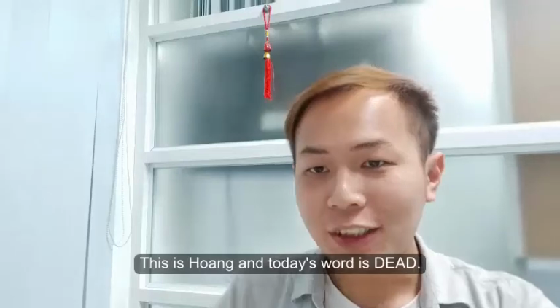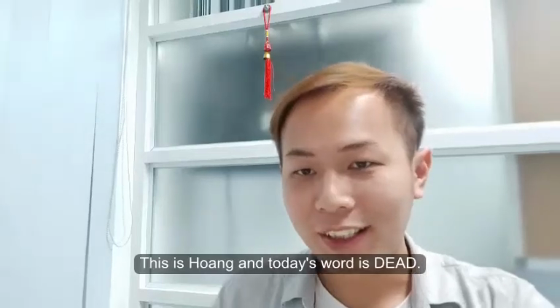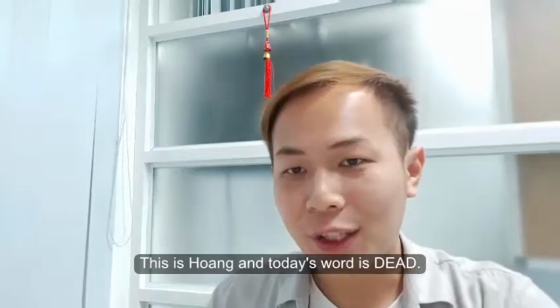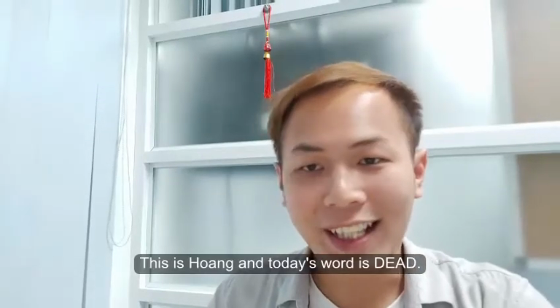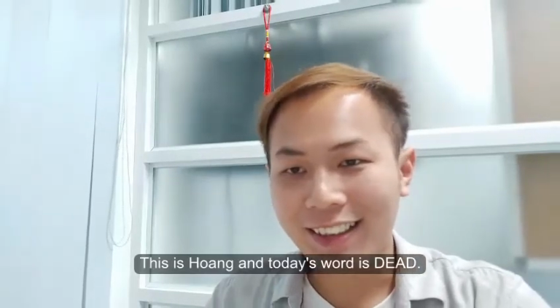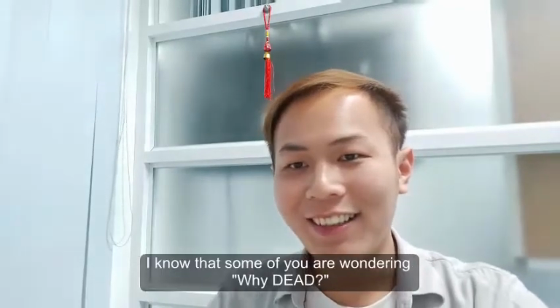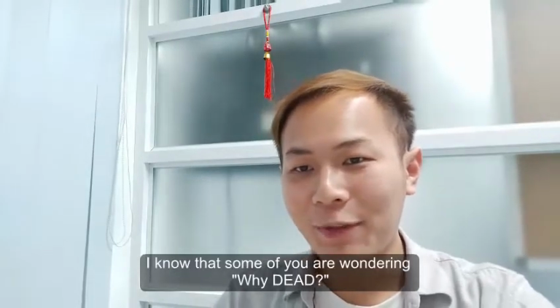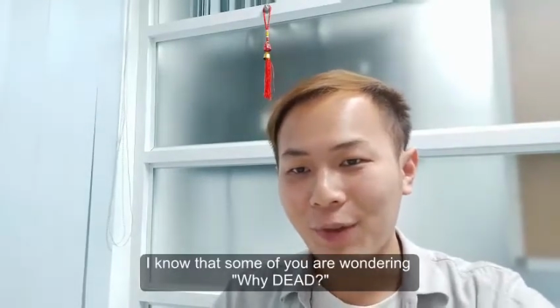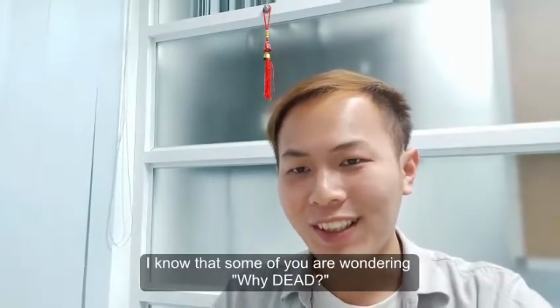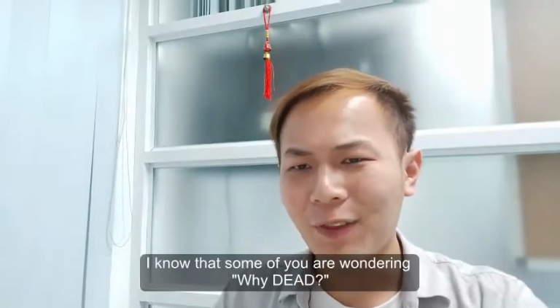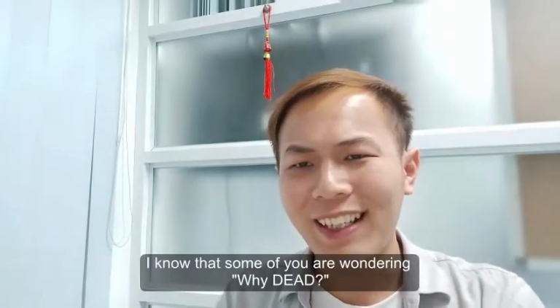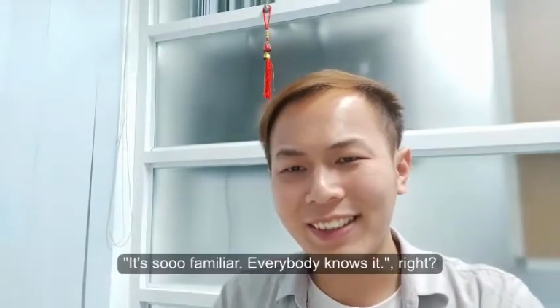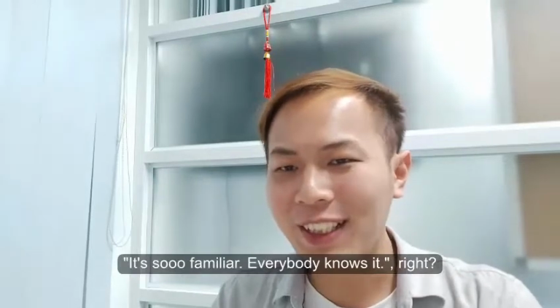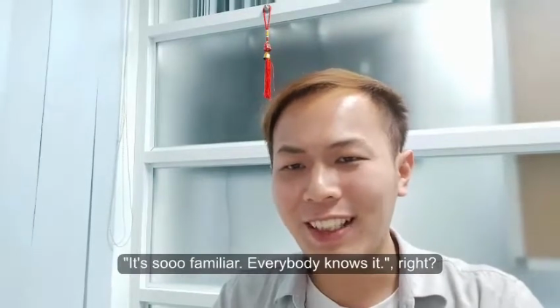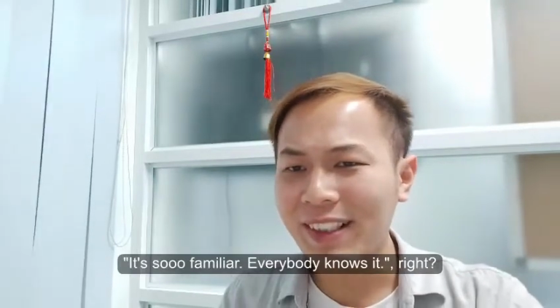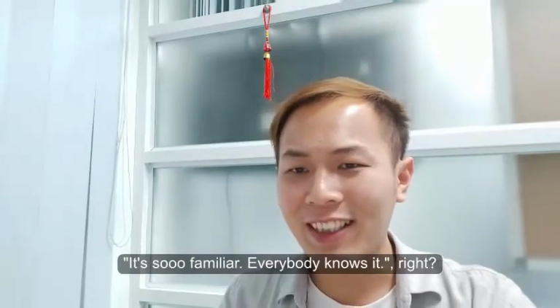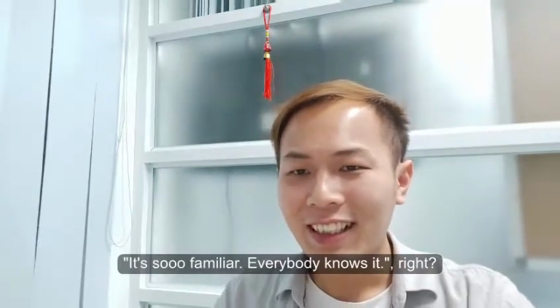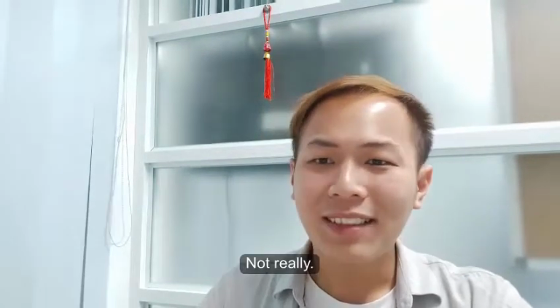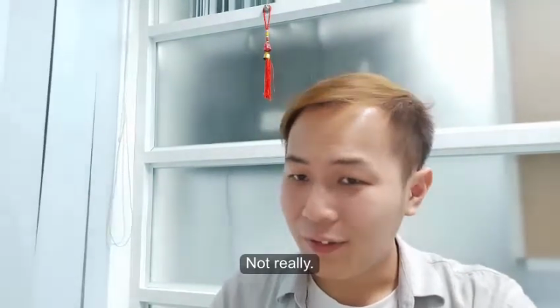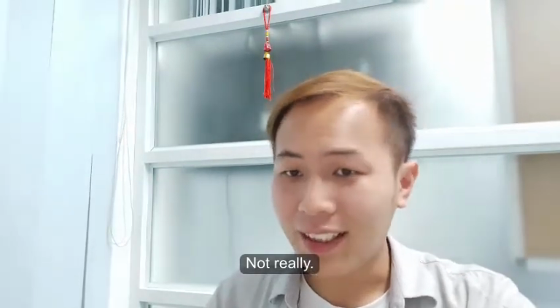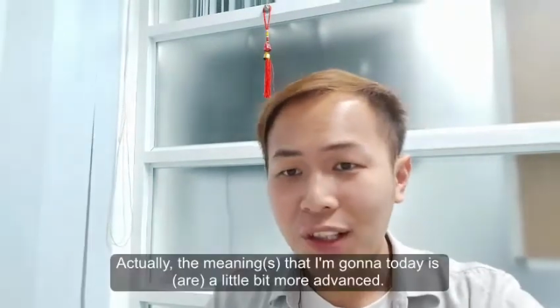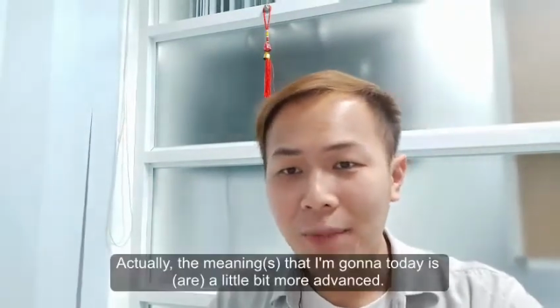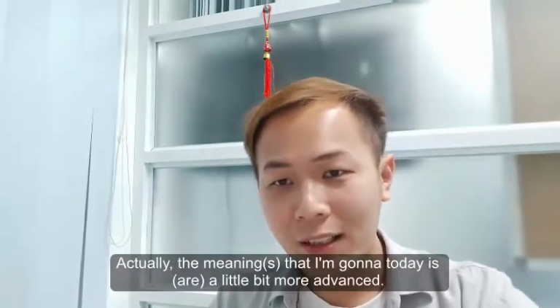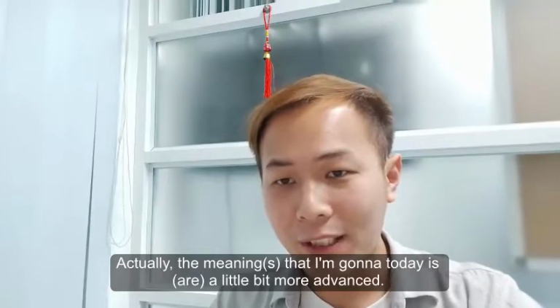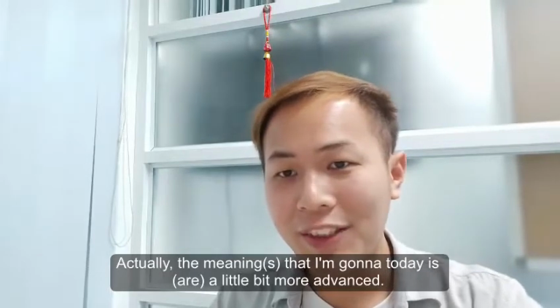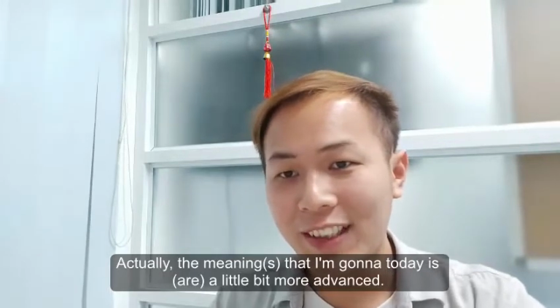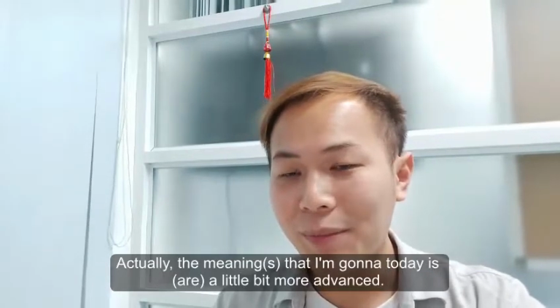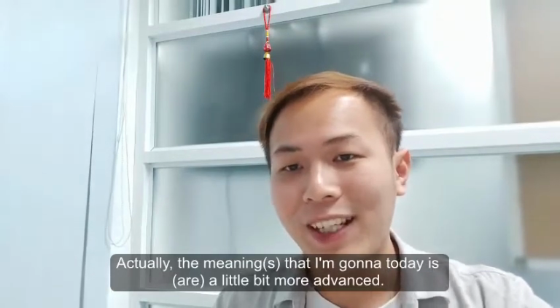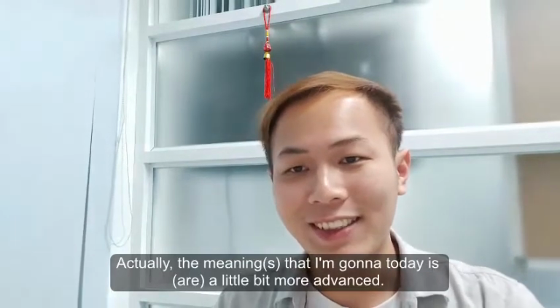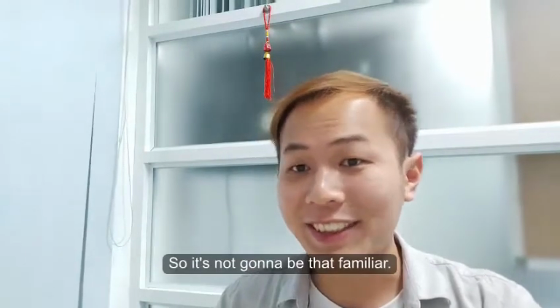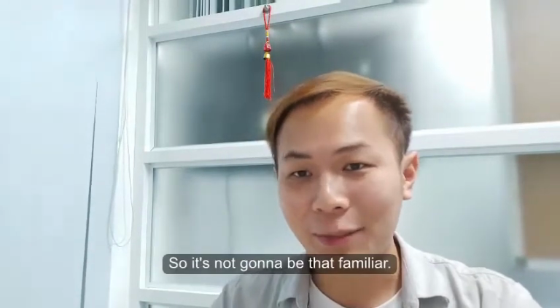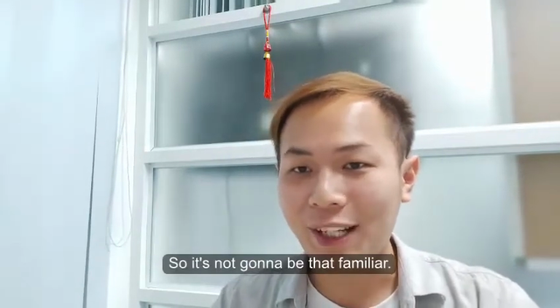This is Swain and today's word is dead. I know that some of you are wondering, why dead? It's so familiar, everybody knows it, right? But not really. The meaning I'm going to talk about today is a little bit more advanced, so it's not going to be that familiar.